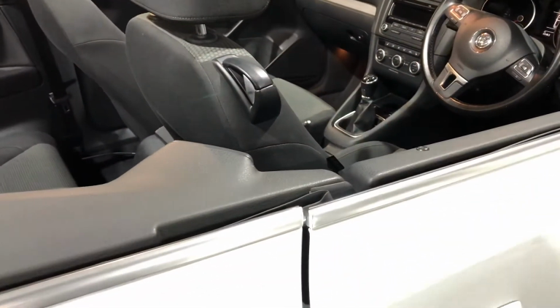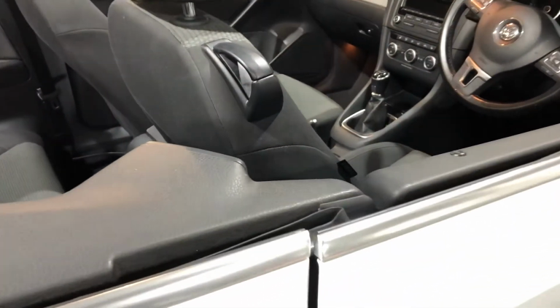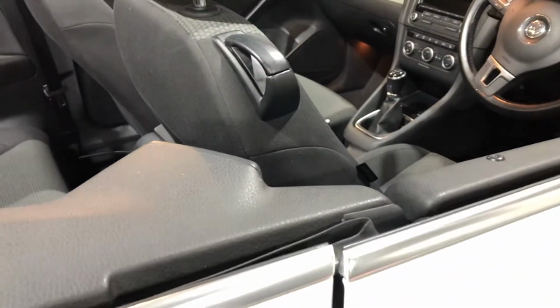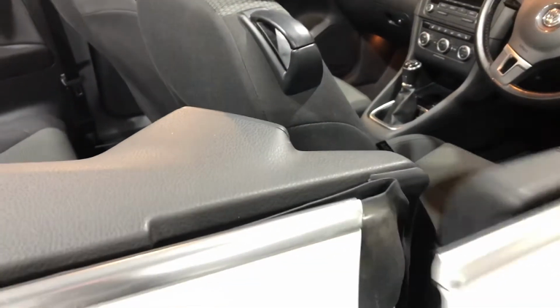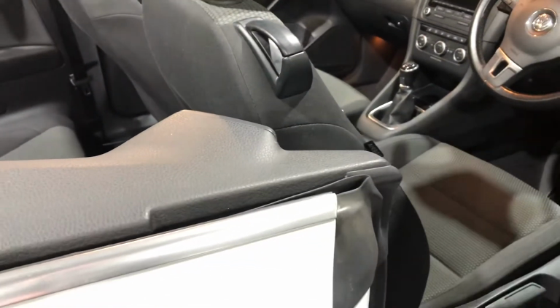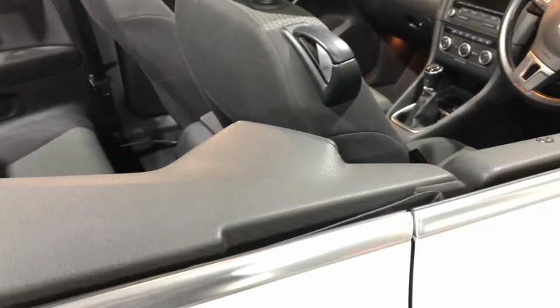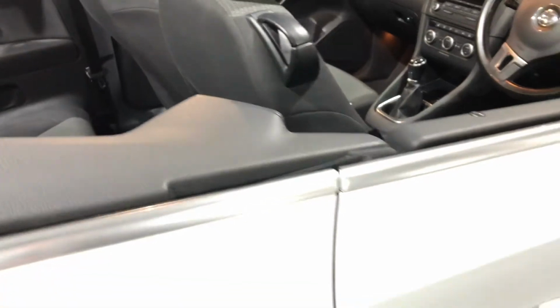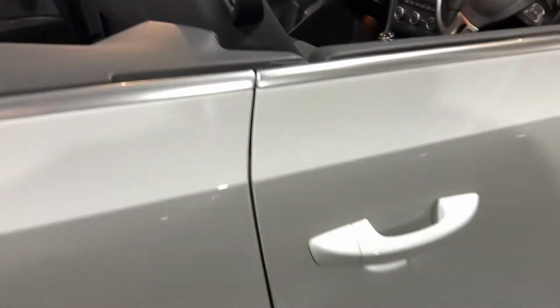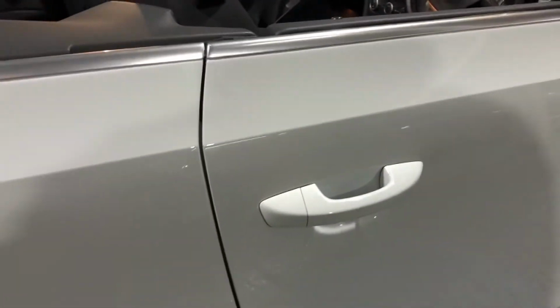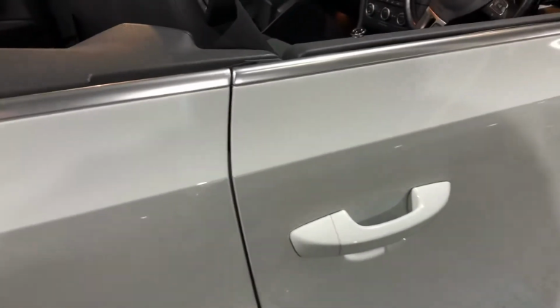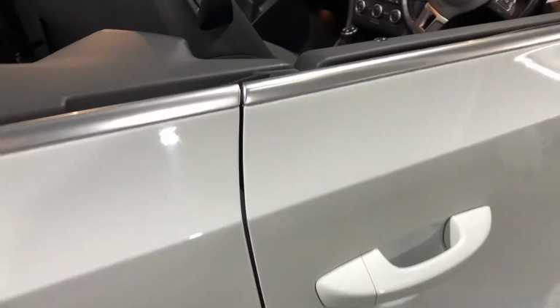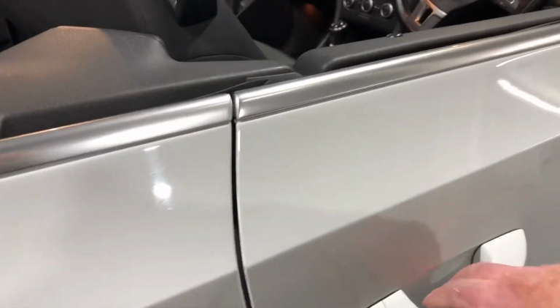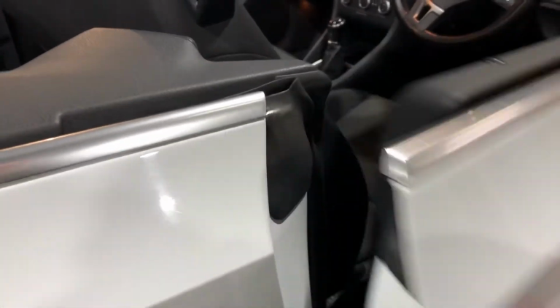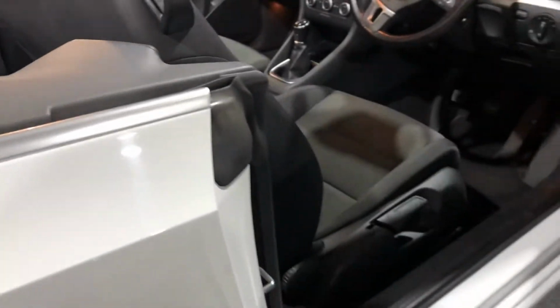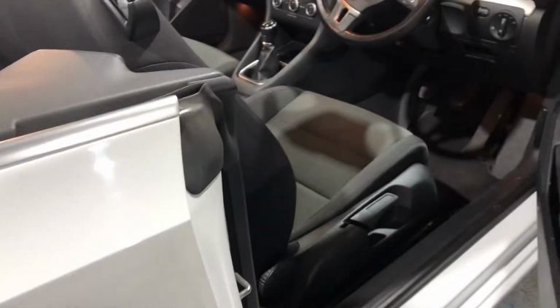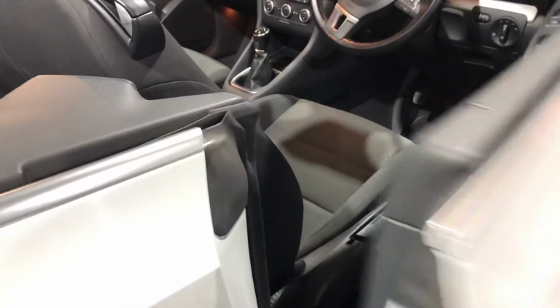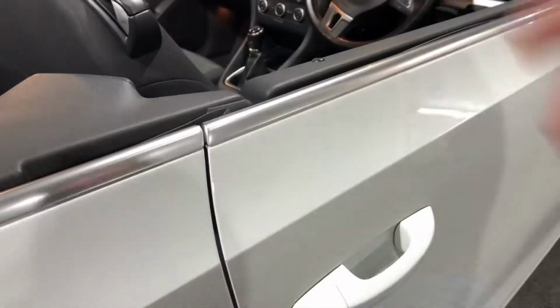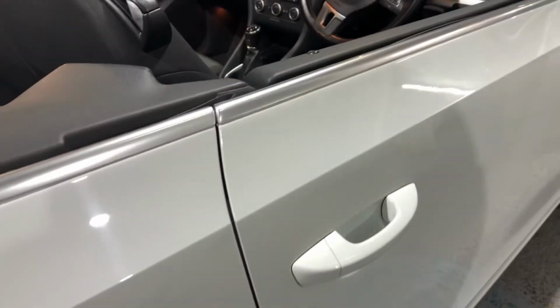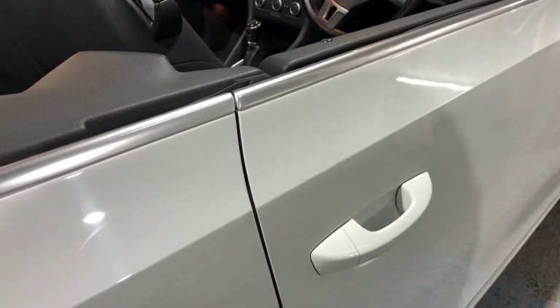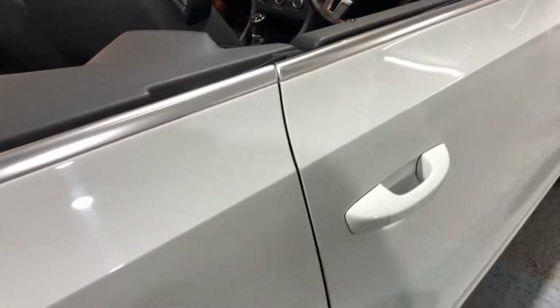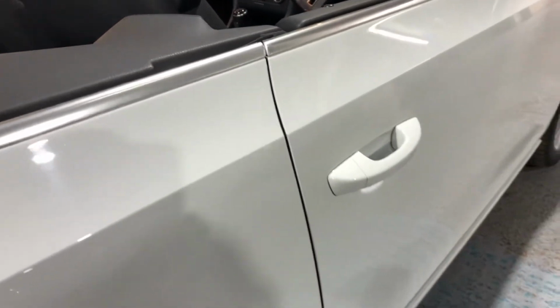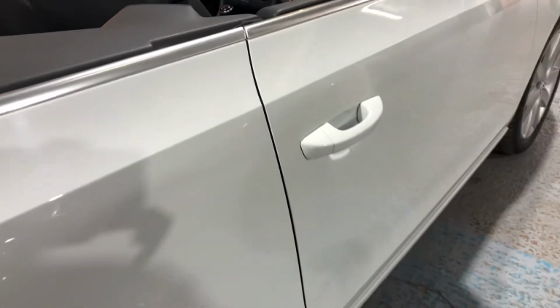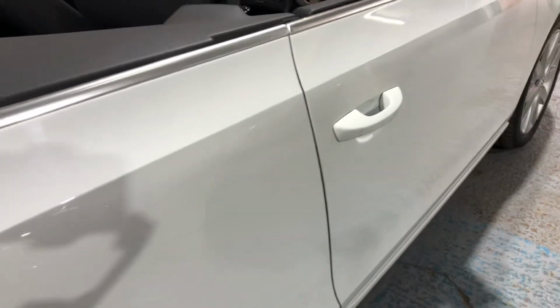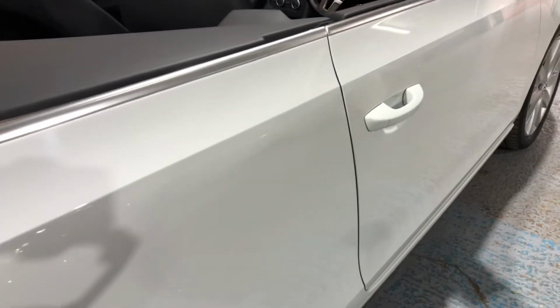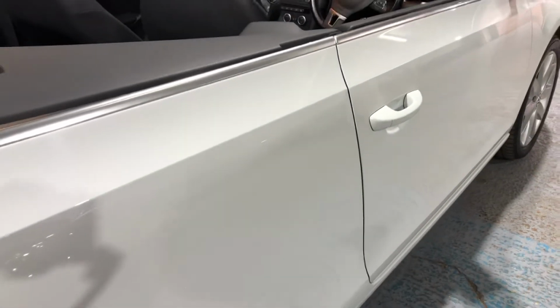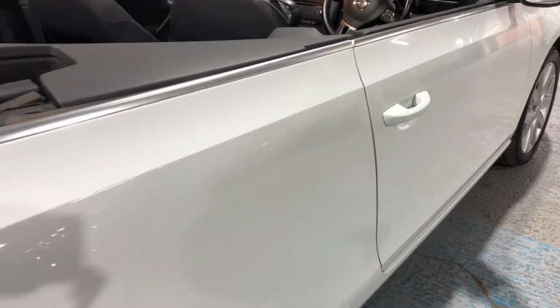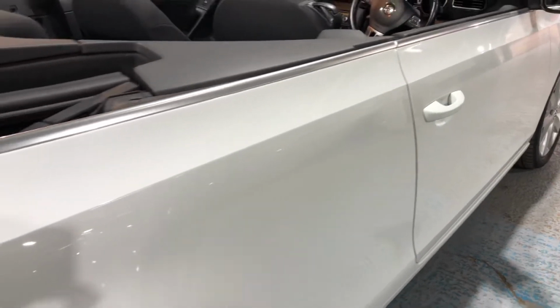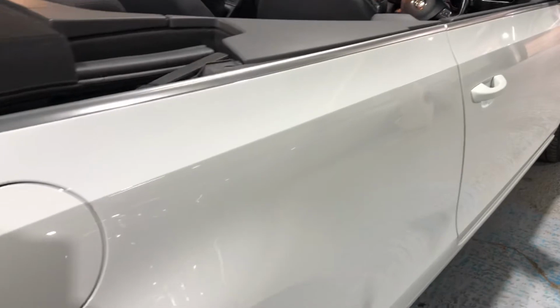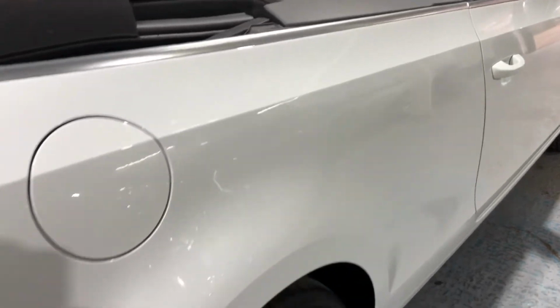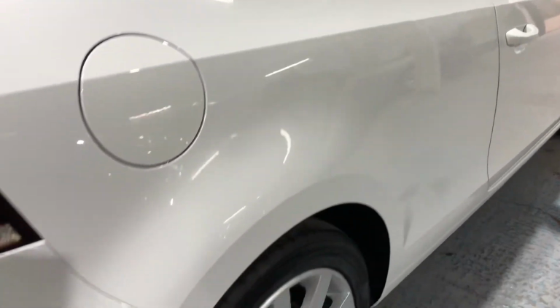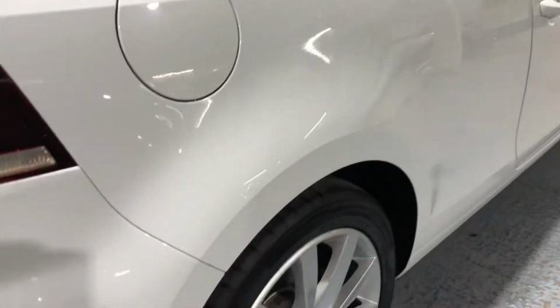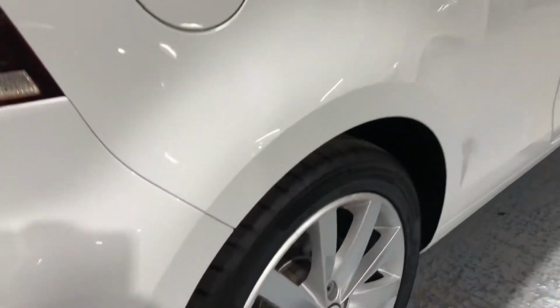Just listen to that clunk. Just a nice clunk. That's the sound of a good quality door that closes correctly. Let's have another look at this wheel.